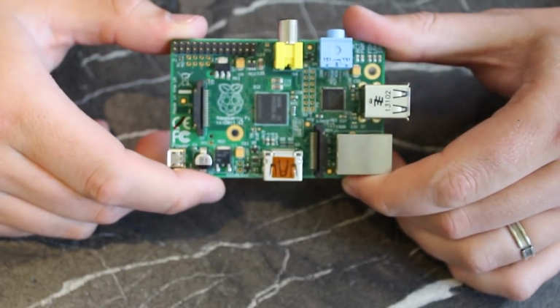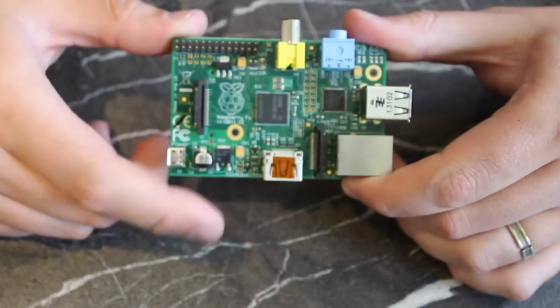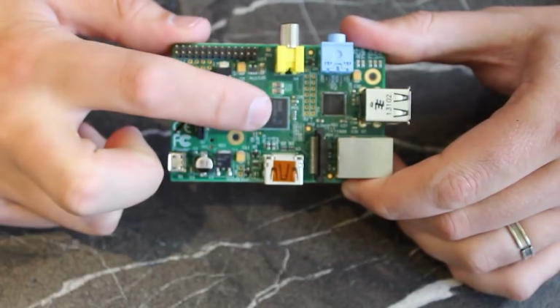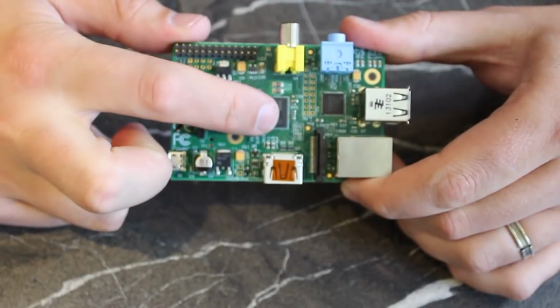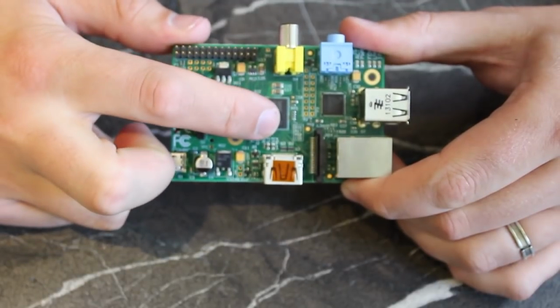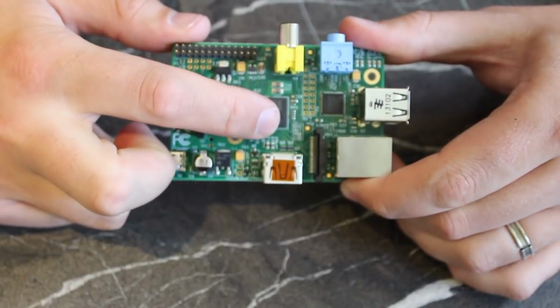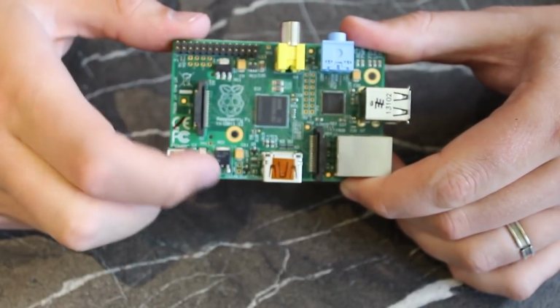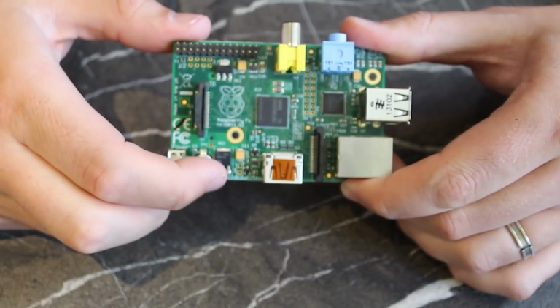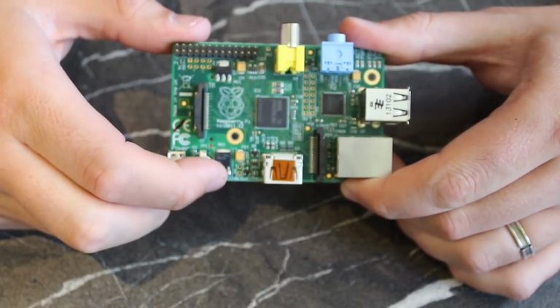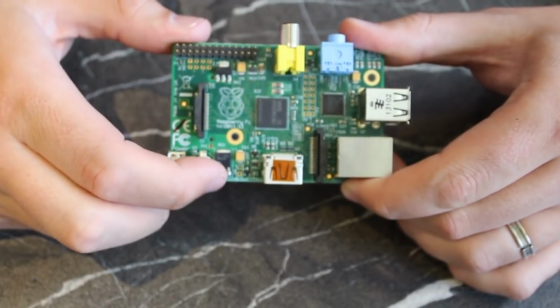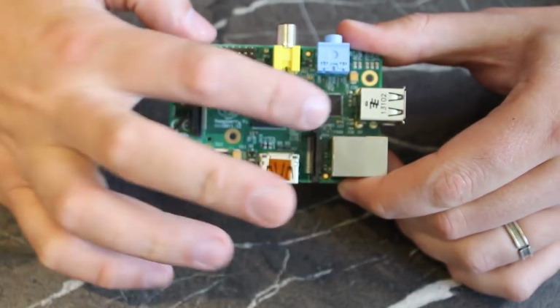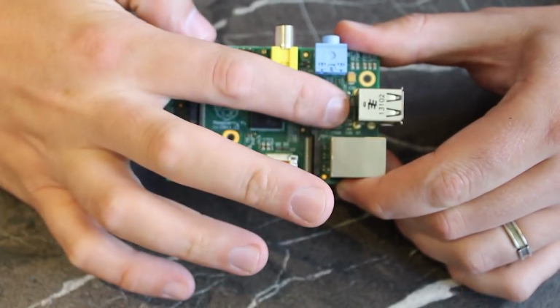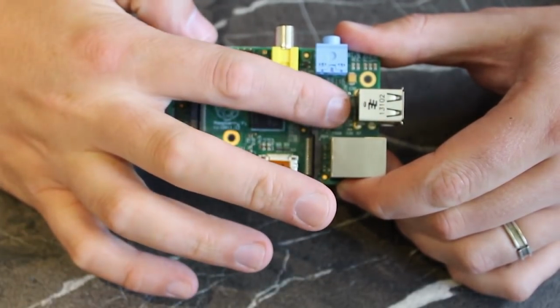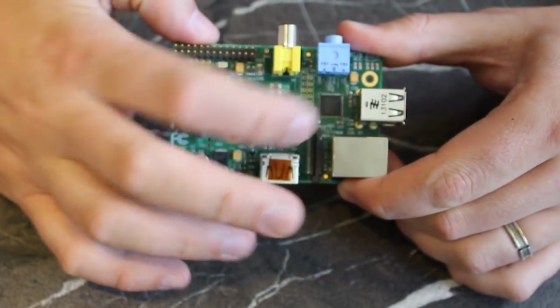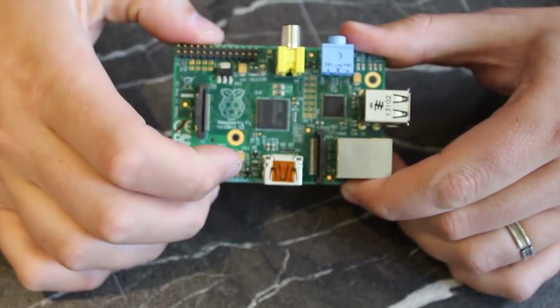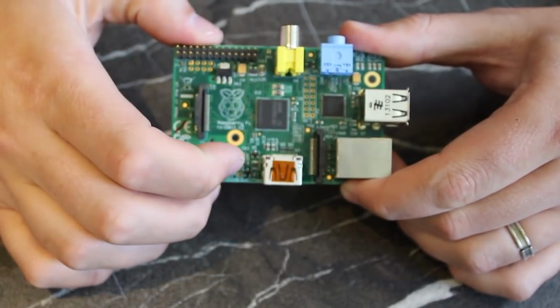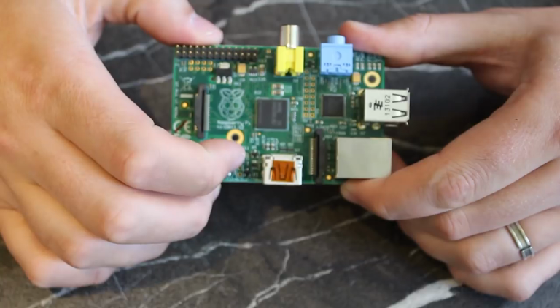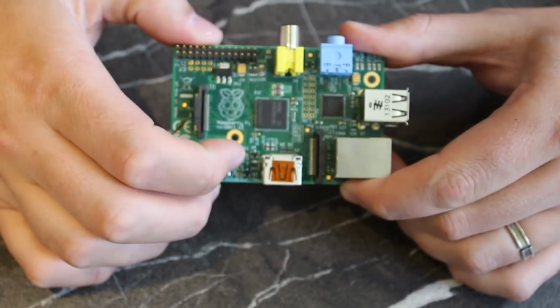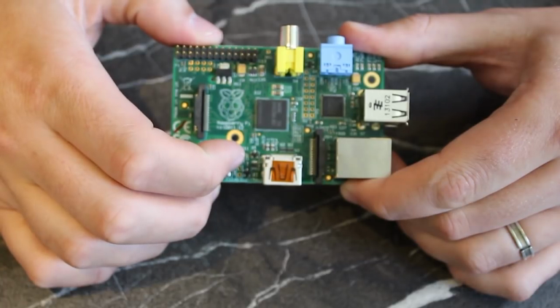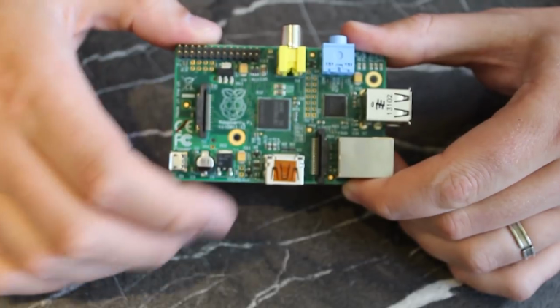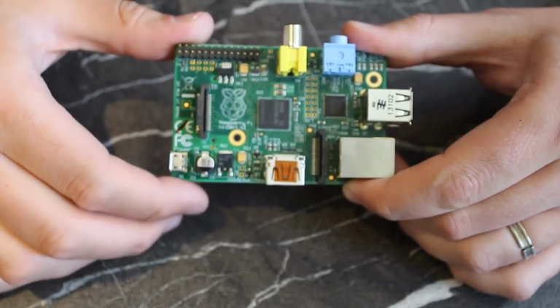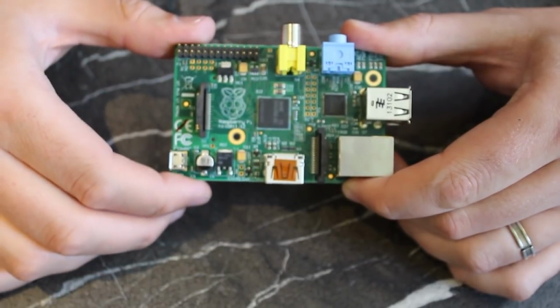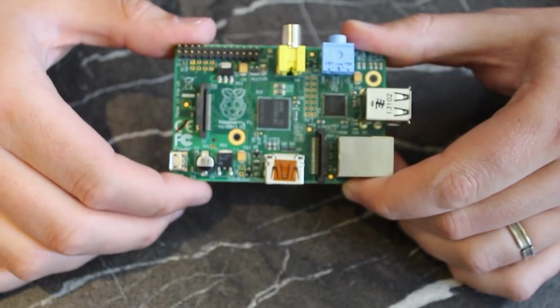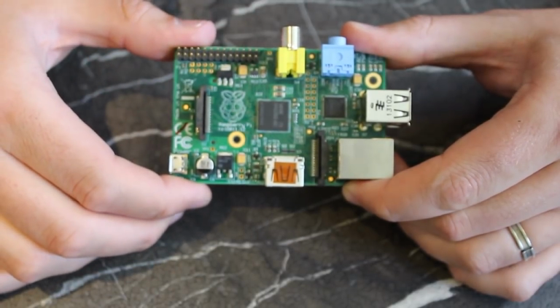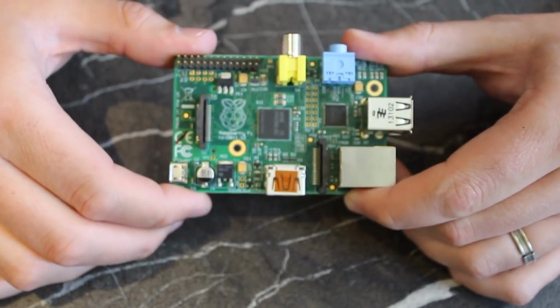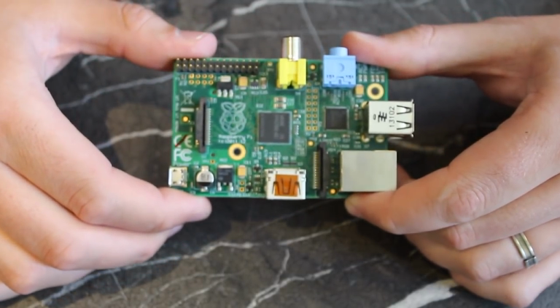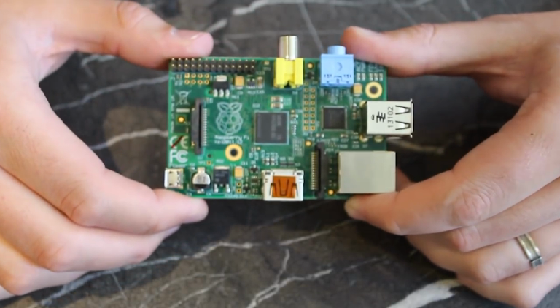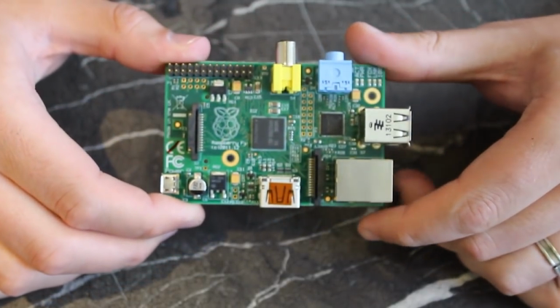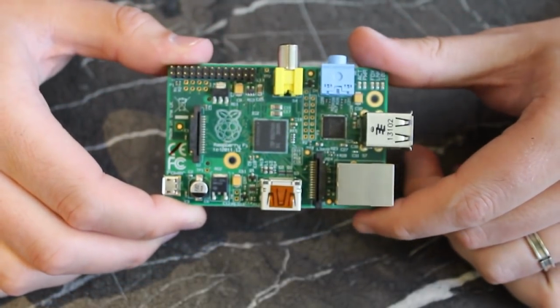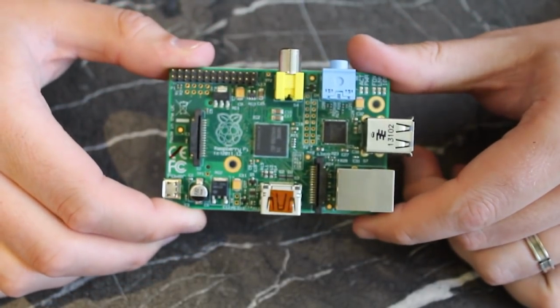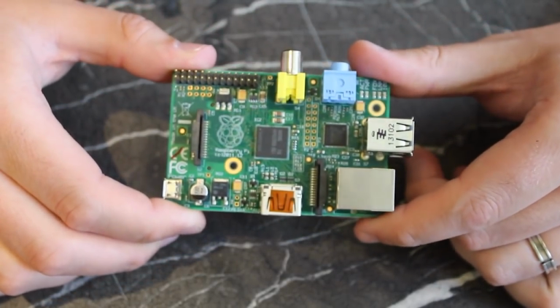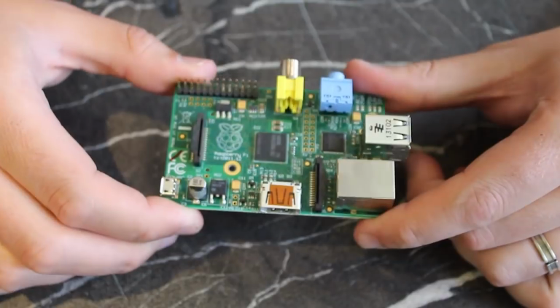The first thing you should know about the Raspberry Pi is that it's essentially a mini computer with an ARM processor, memory, and graphical capabilities, and as such it needs an operating system to run.